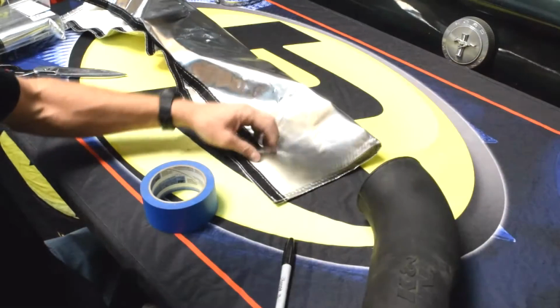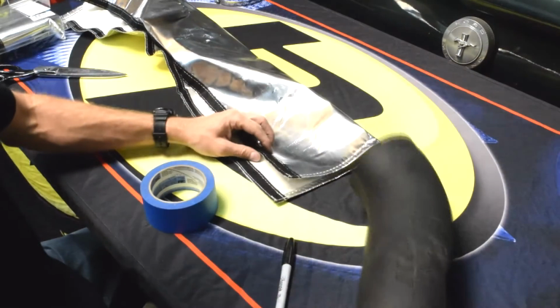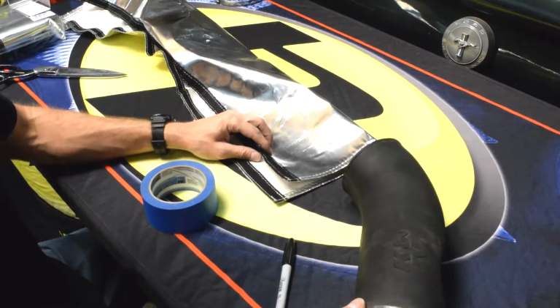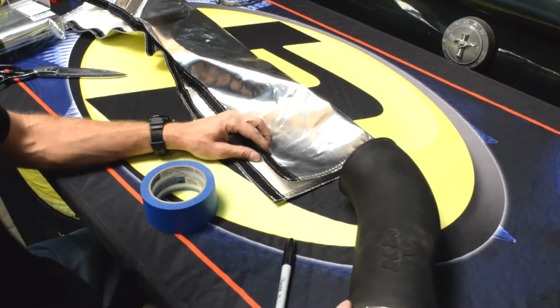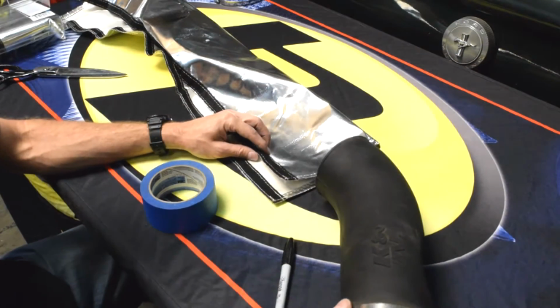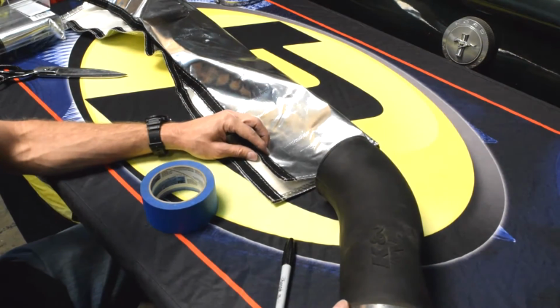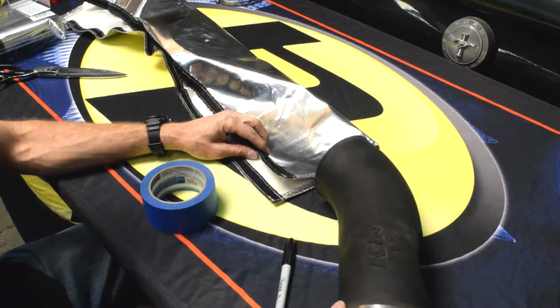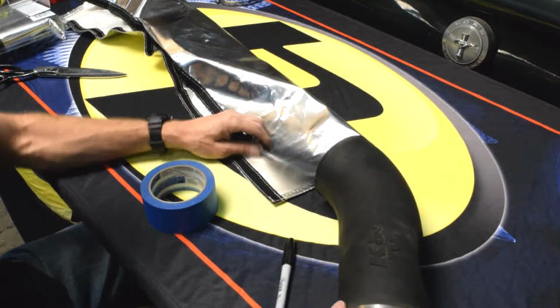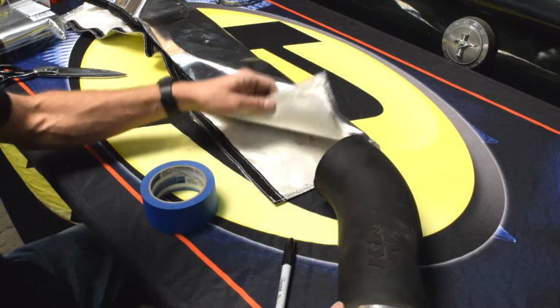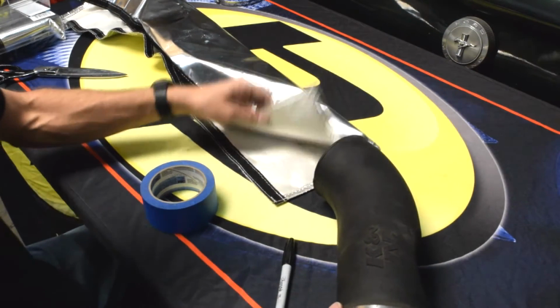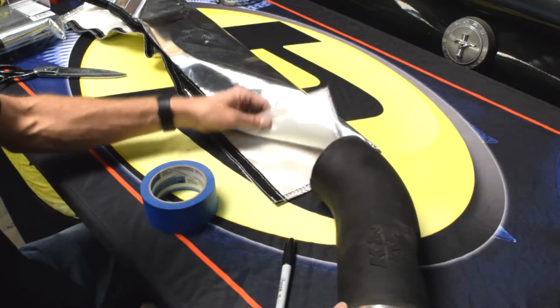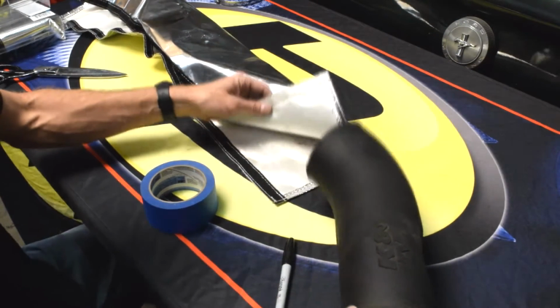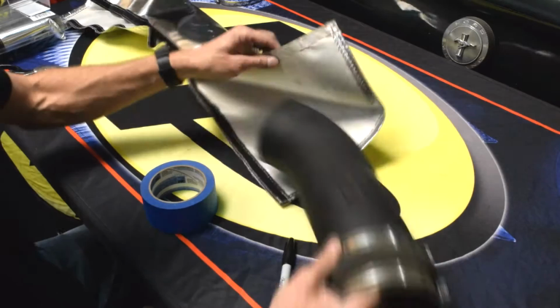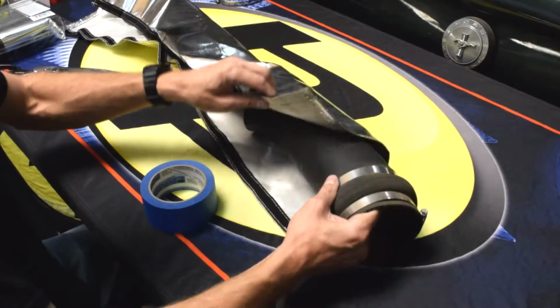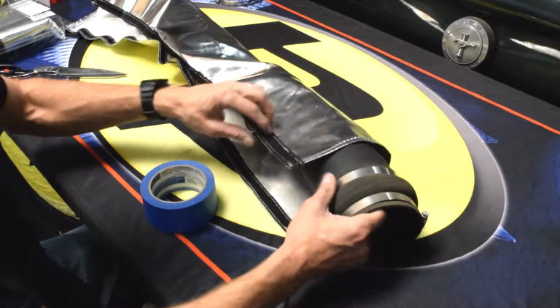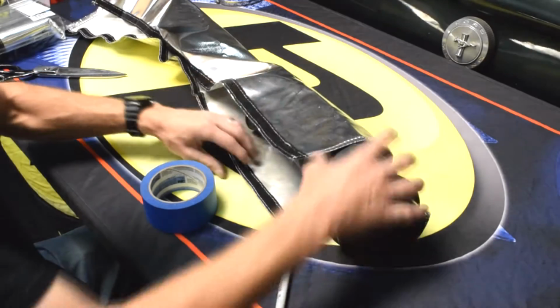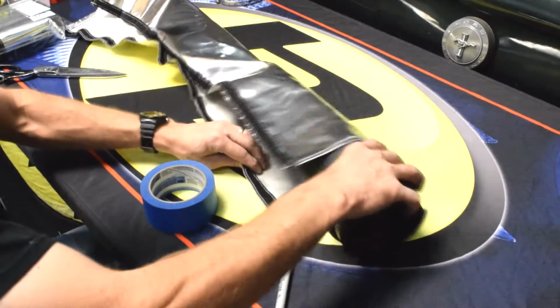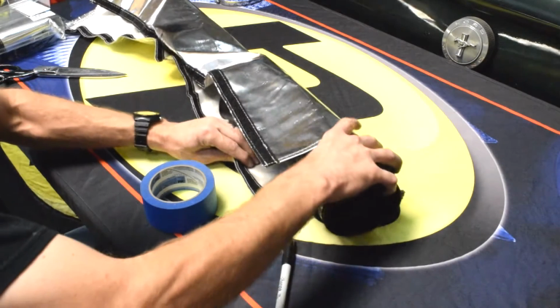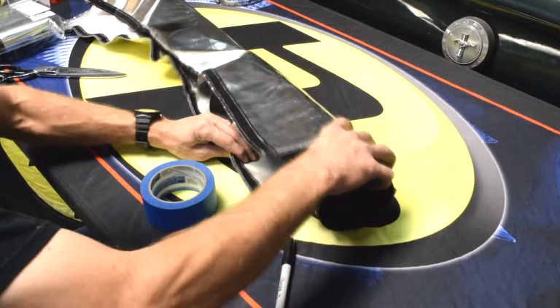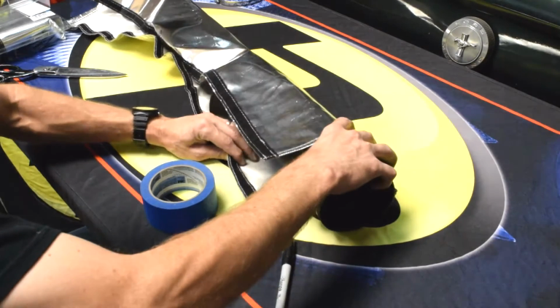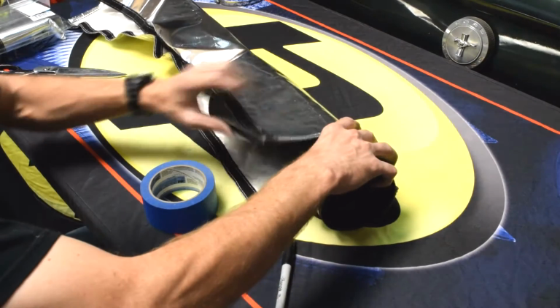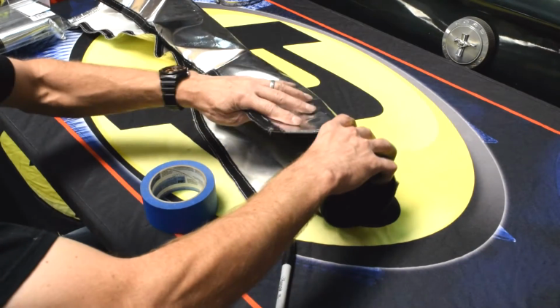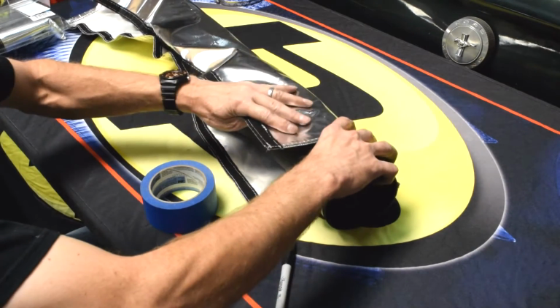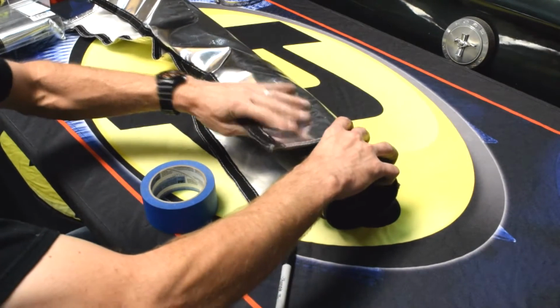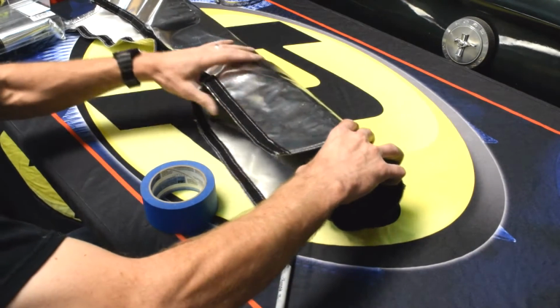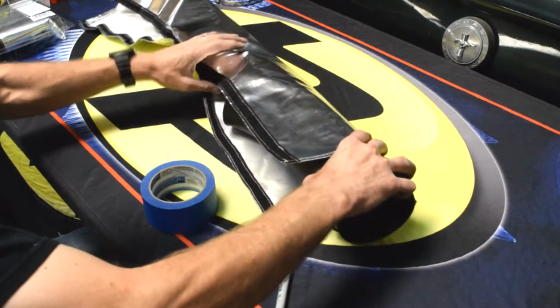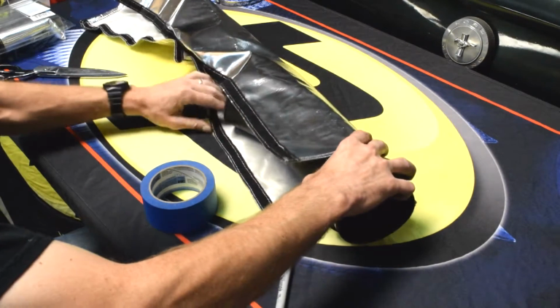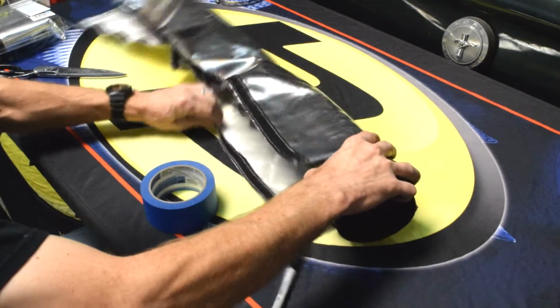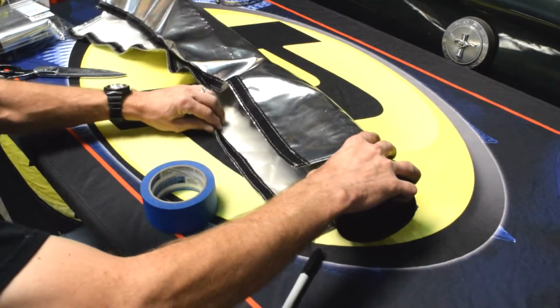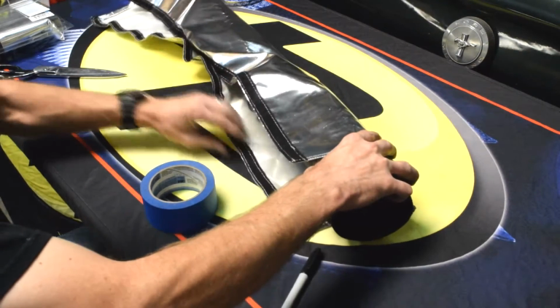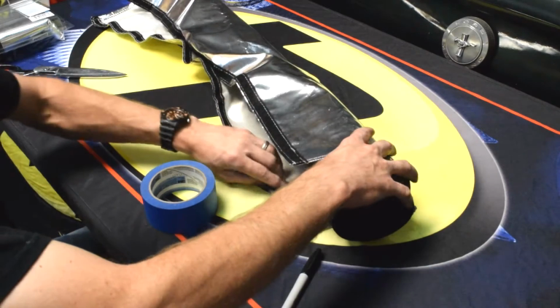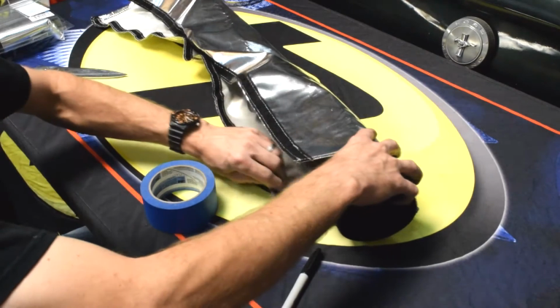Now we have our air intake pipe and our Heat Shield Products Thermoflex sleeve. I'm just going to cut the sleeve to fit the intake pipe.